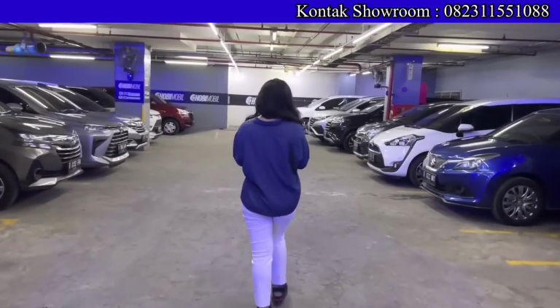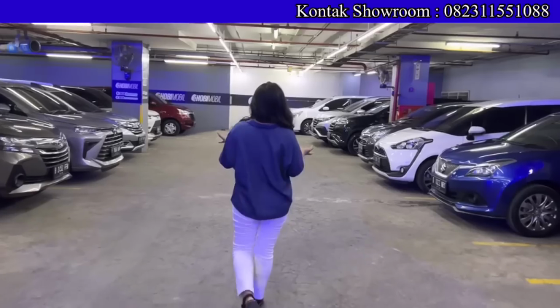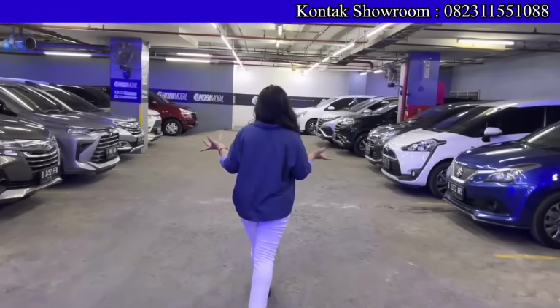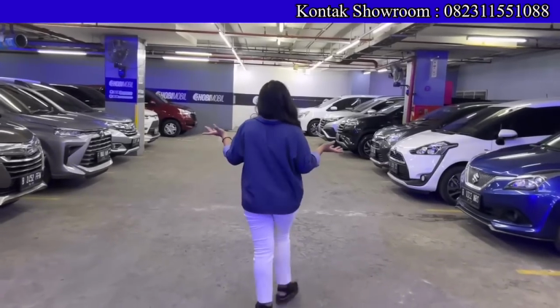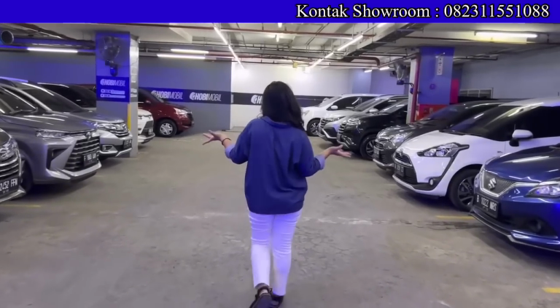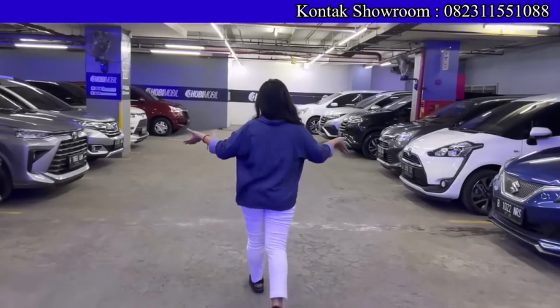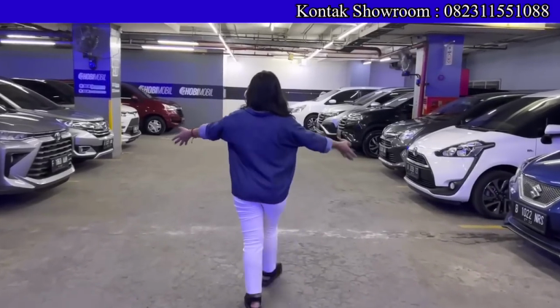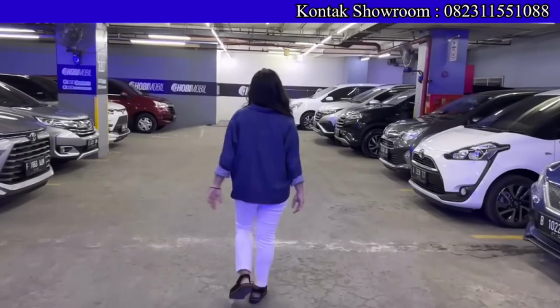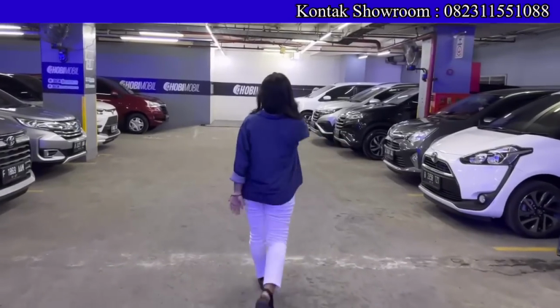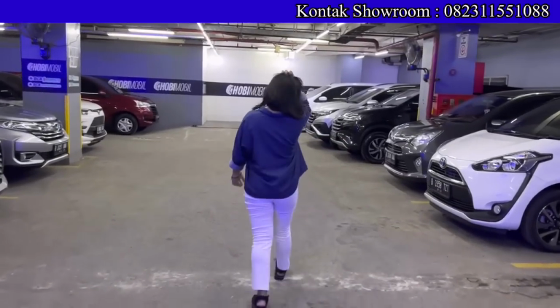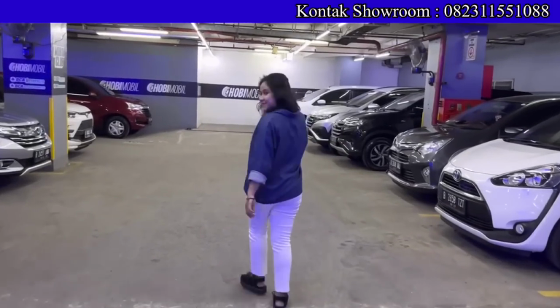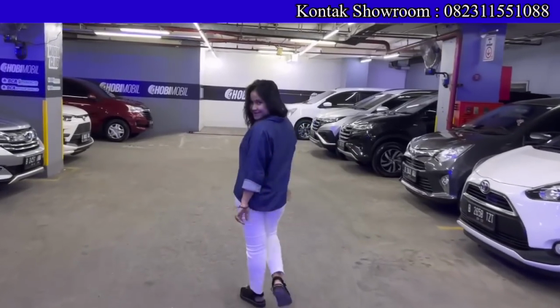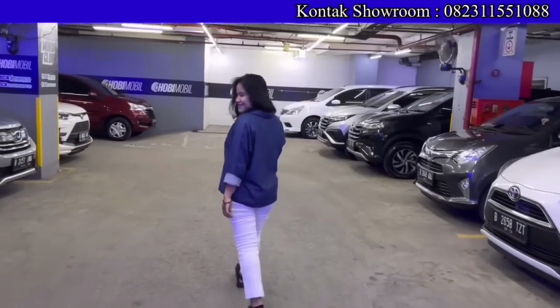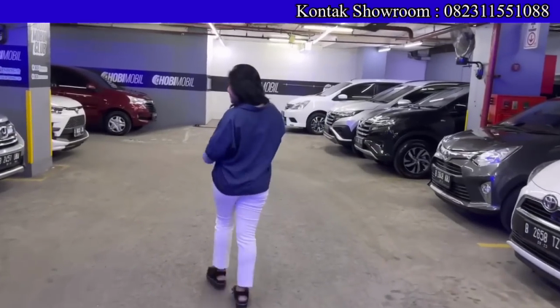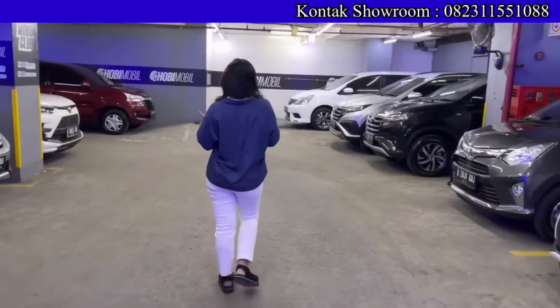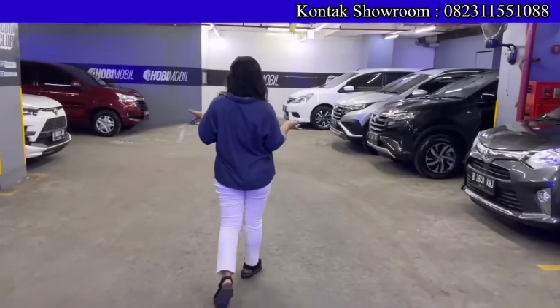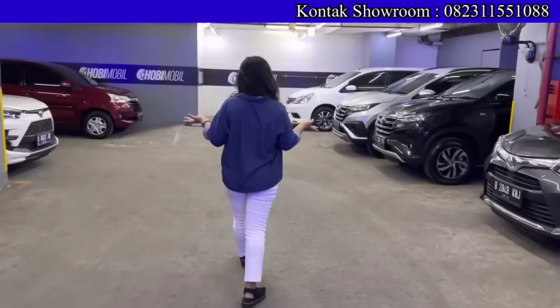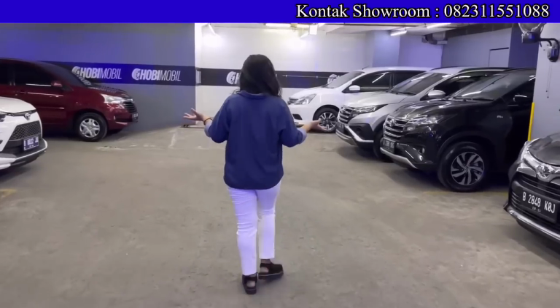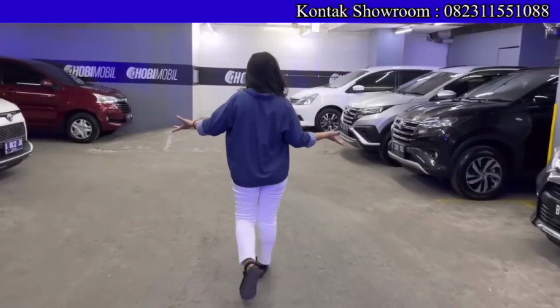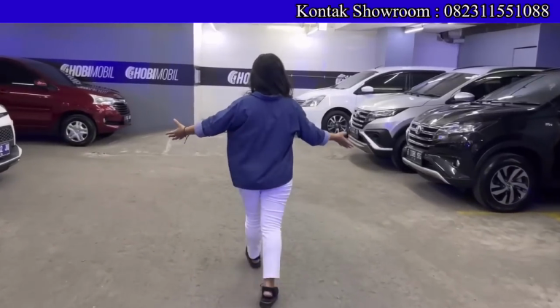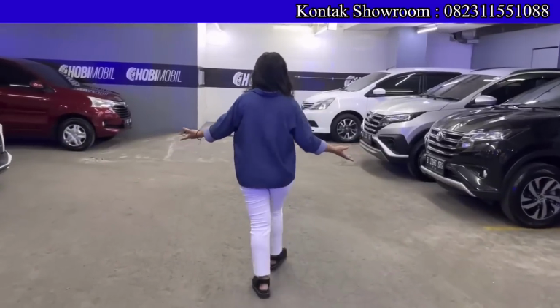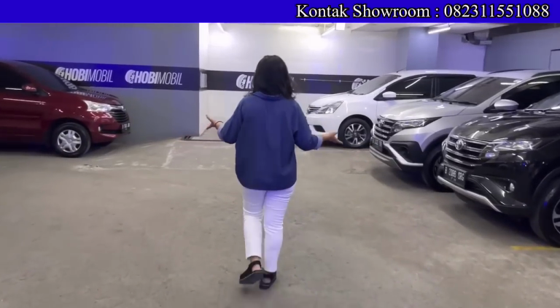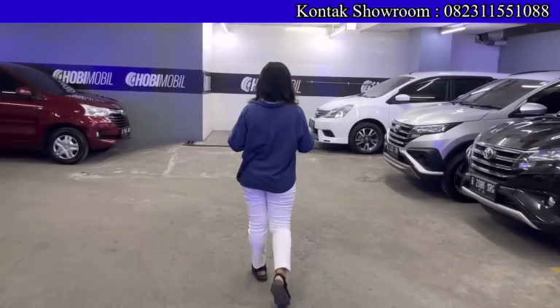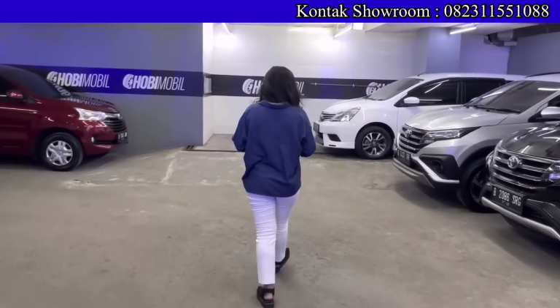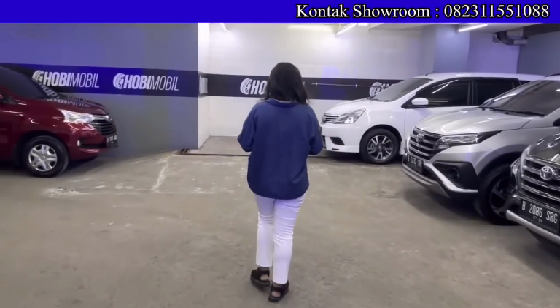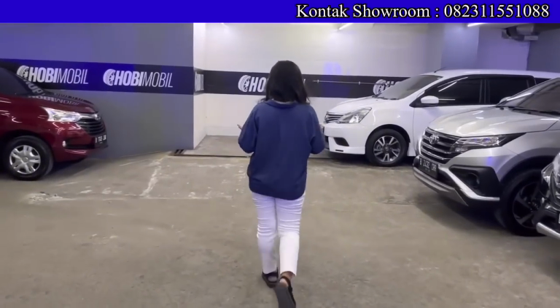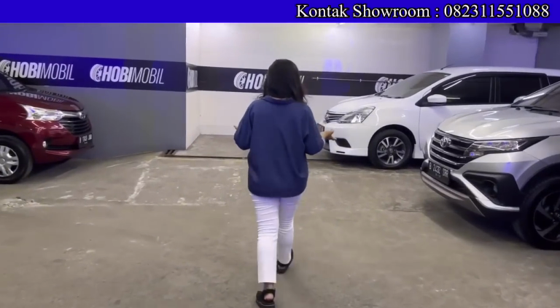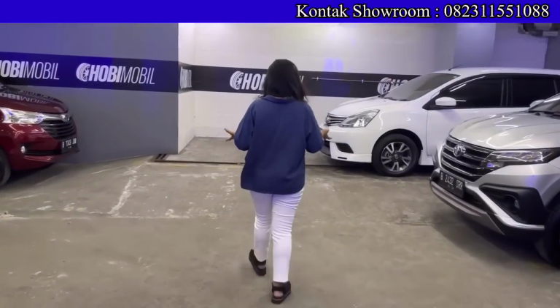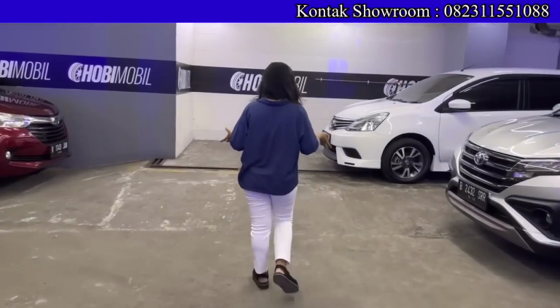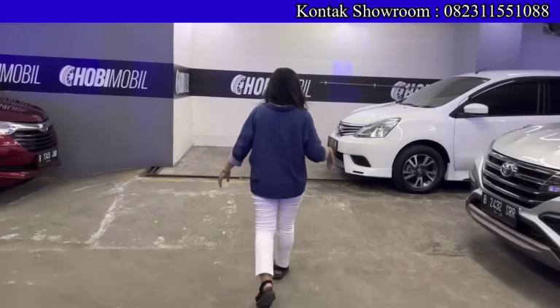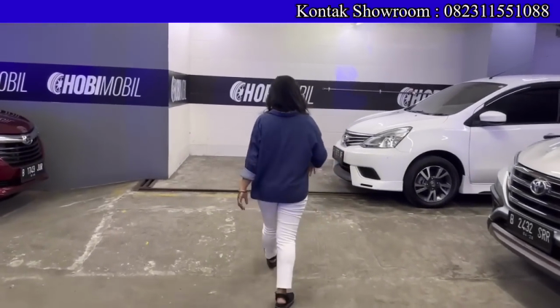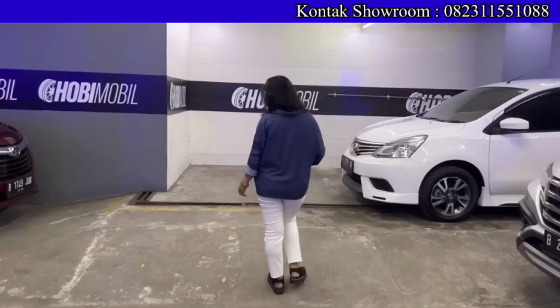Halo Mbak Diva, apa kabar? Alhamdulillah, sehat. Mudah-mudahan teman-teman juga selalu diberikan kesehatan, rezekinya lancar, biar bisa beli mobil impiannya di sini. Dibantu sama Mbak Diva ya?